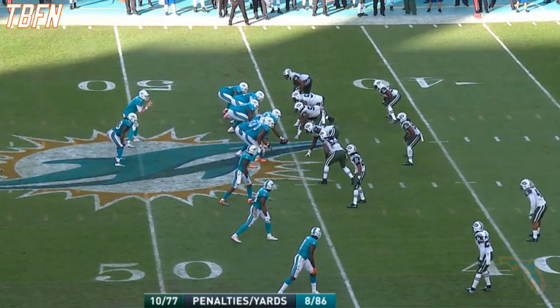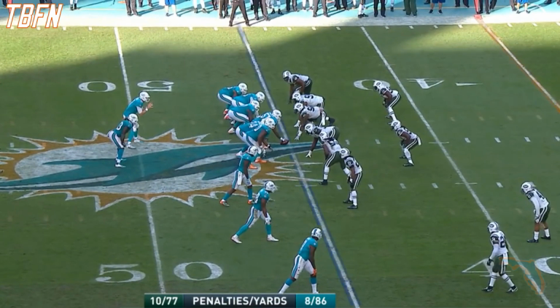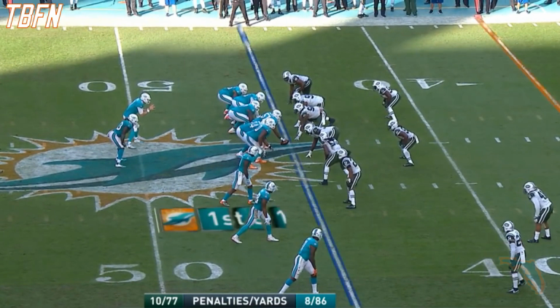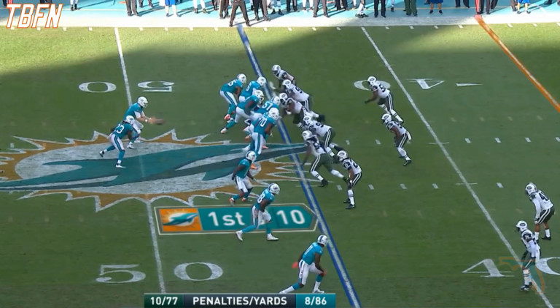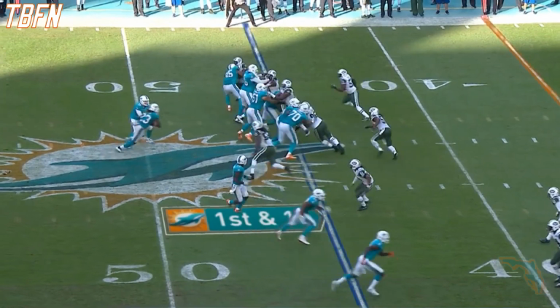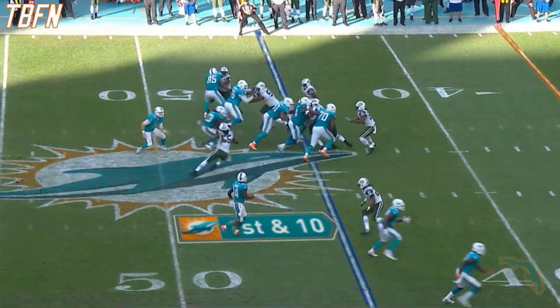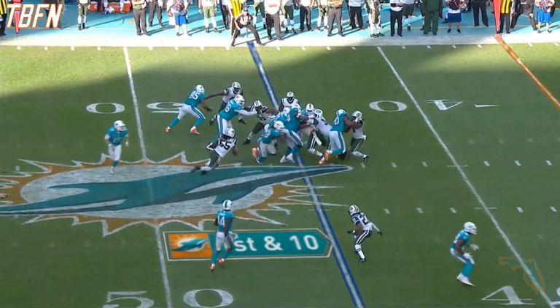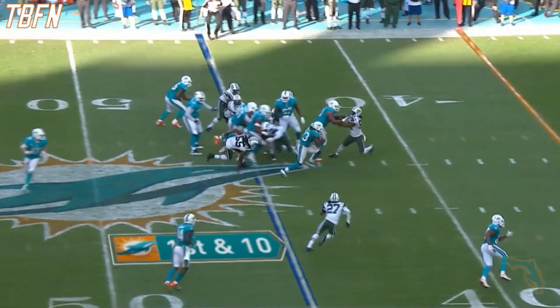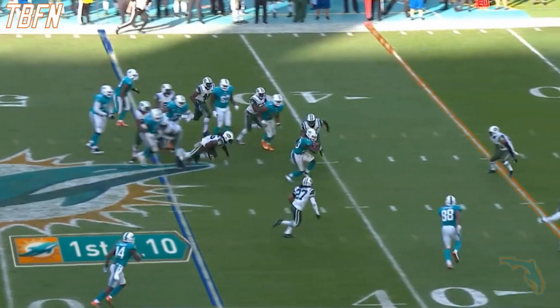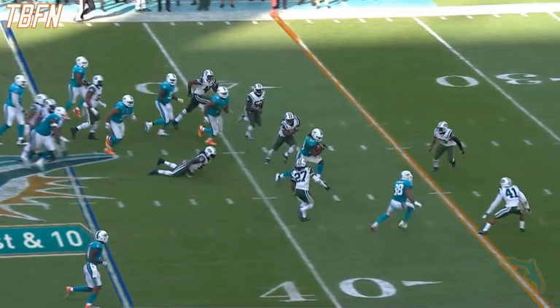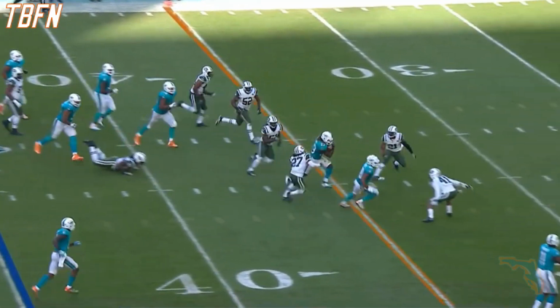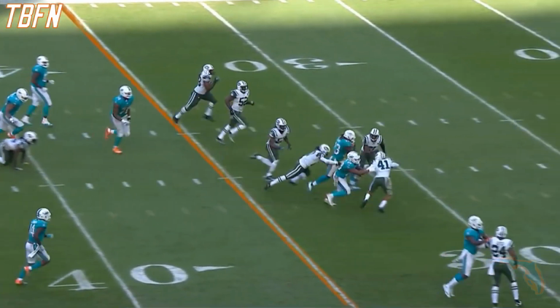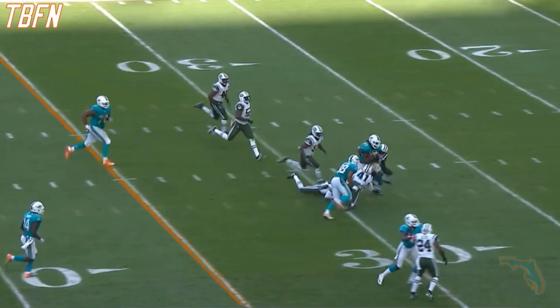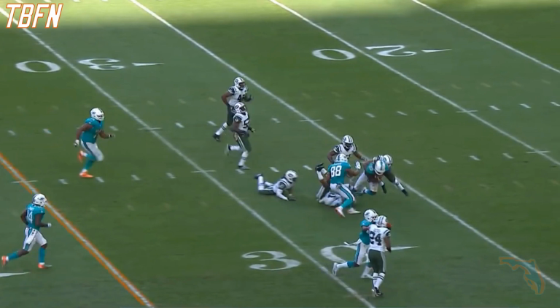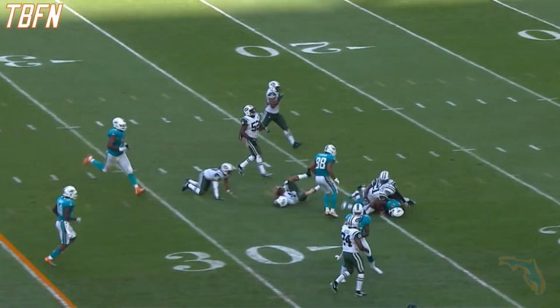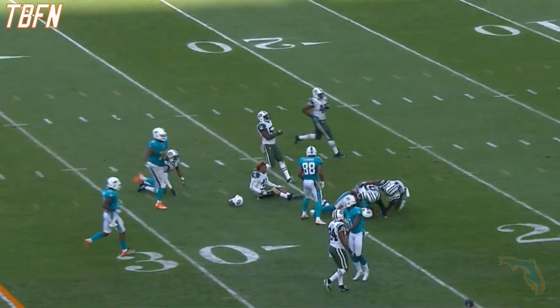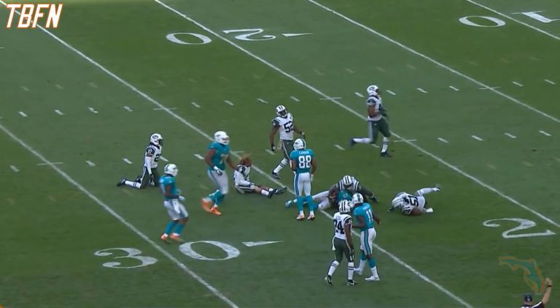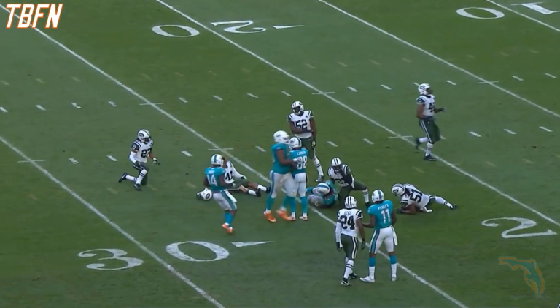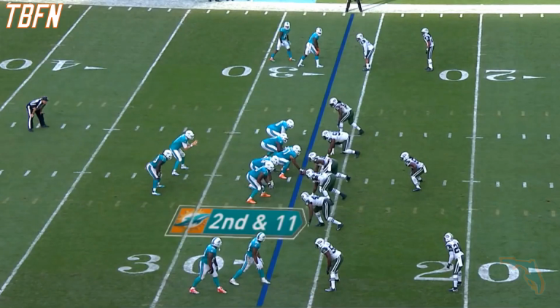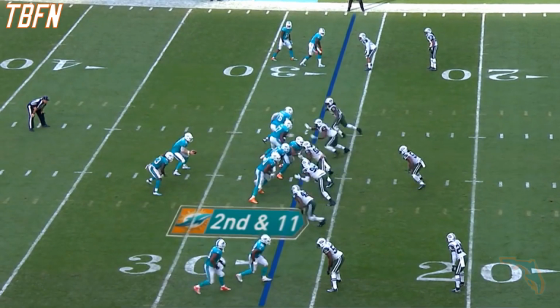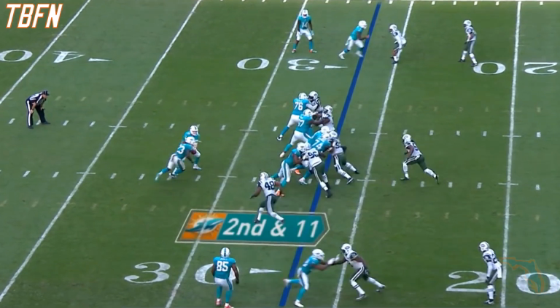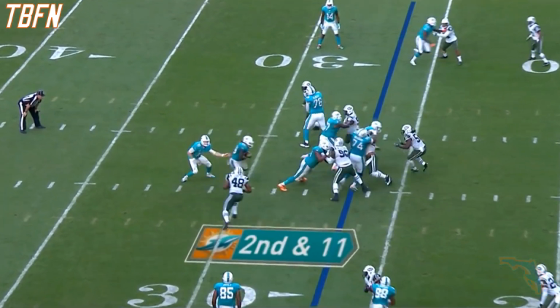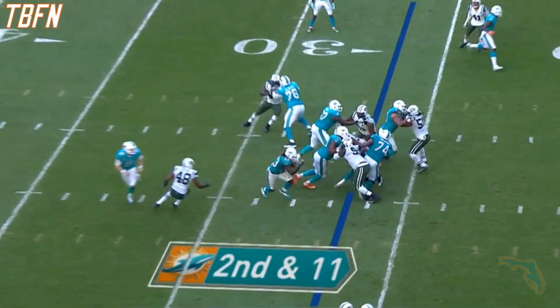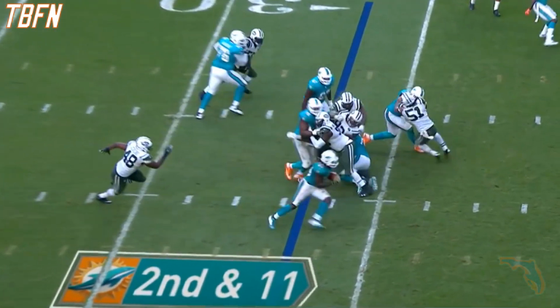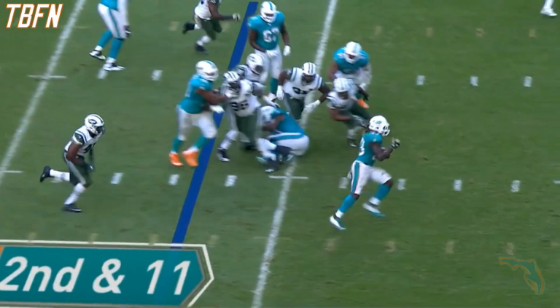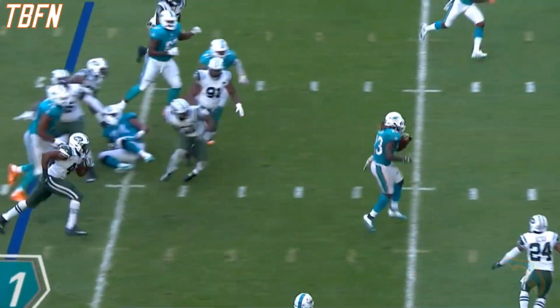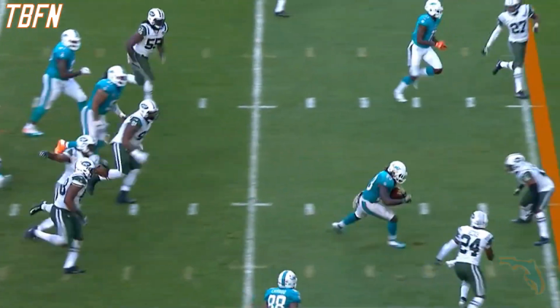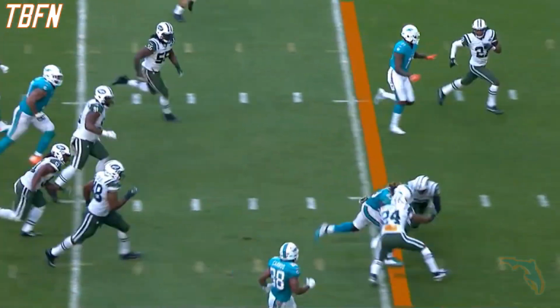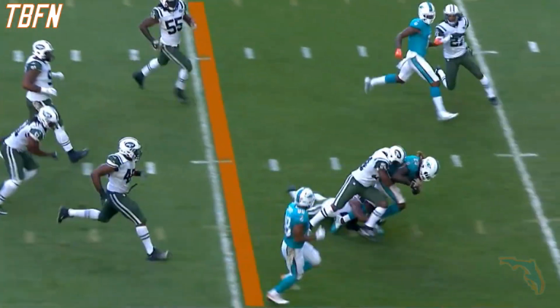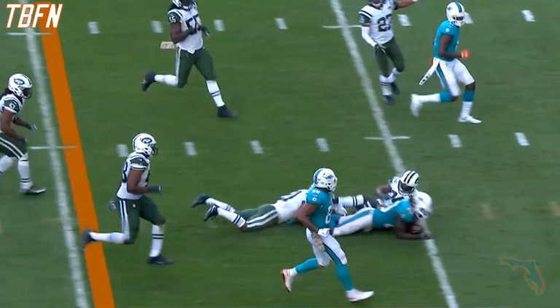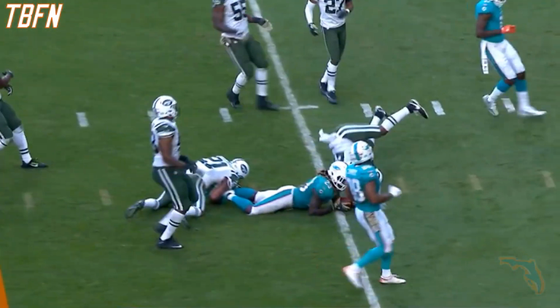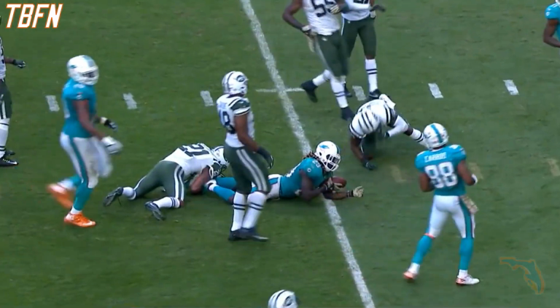Fourth time today, Miami has gotten a first down by a Jet penalty, and here is Ajayi. Ajayi inside the 30 to the 25. Ajayi running right up the middle to the 10.